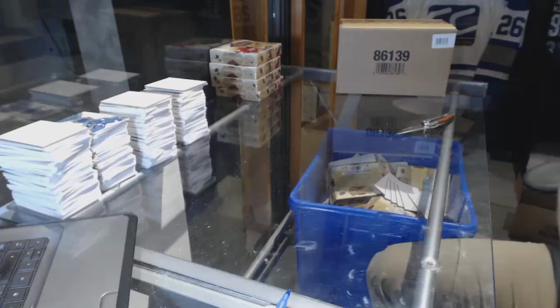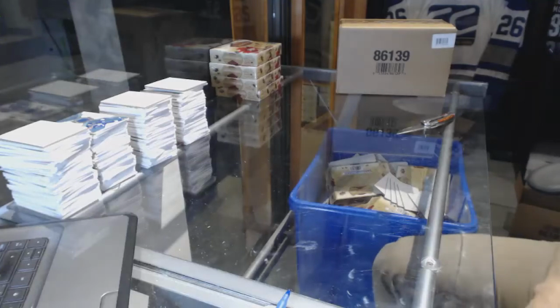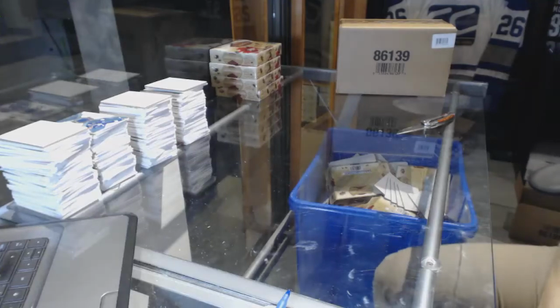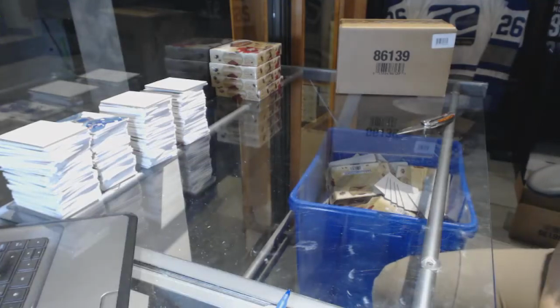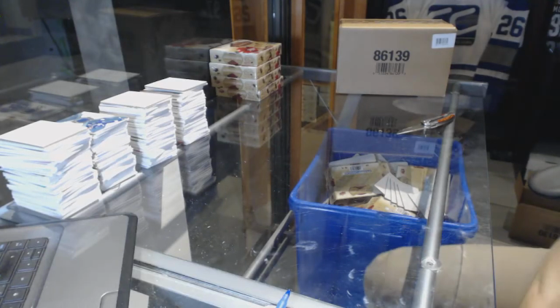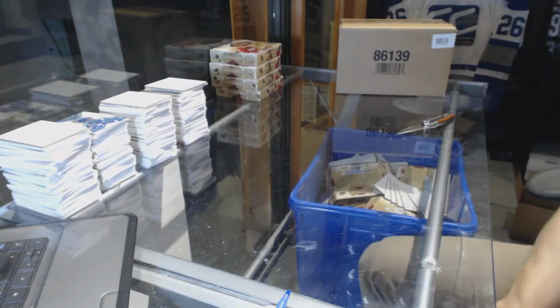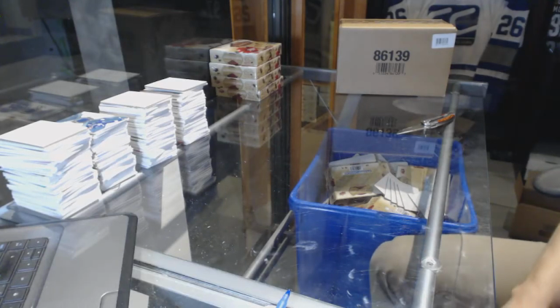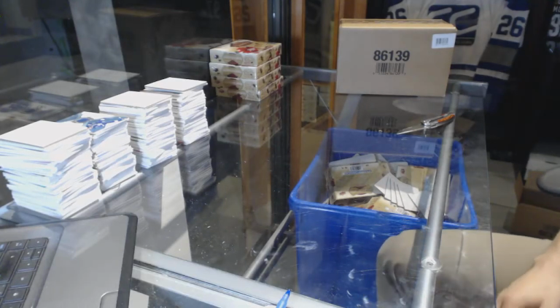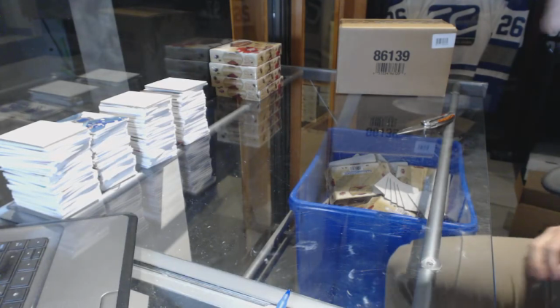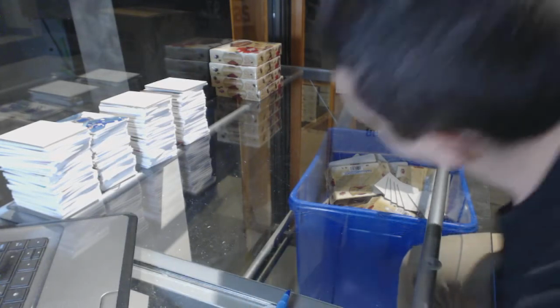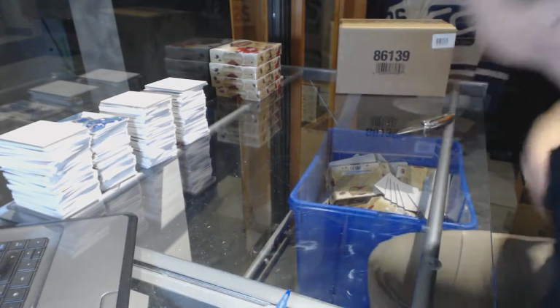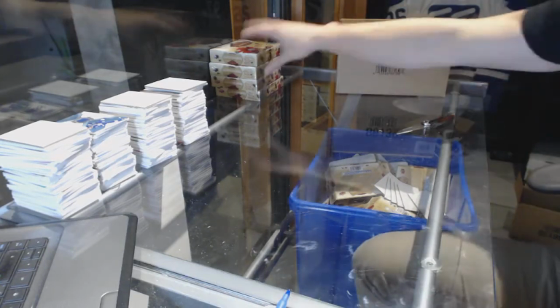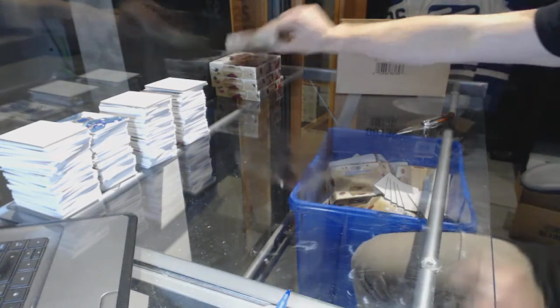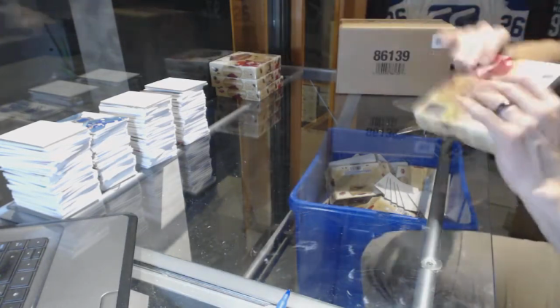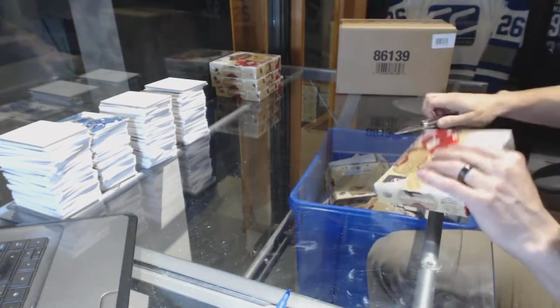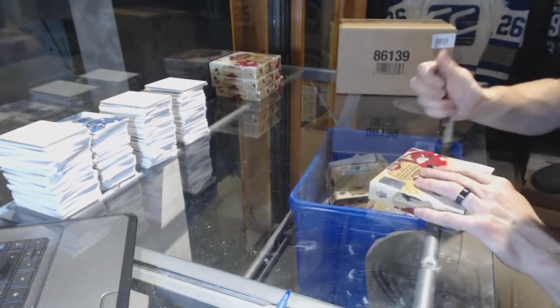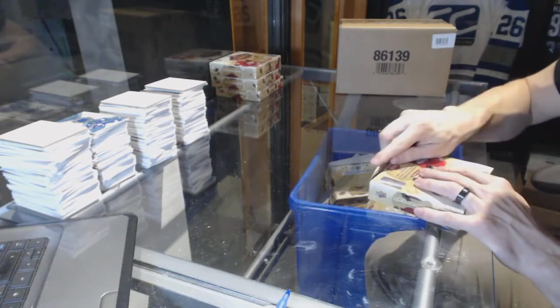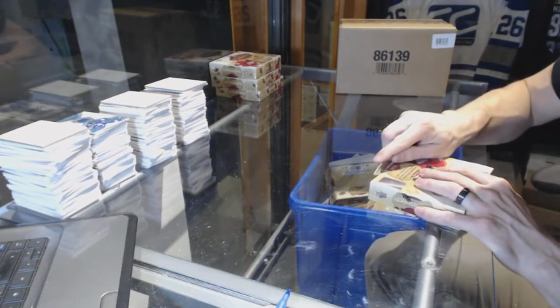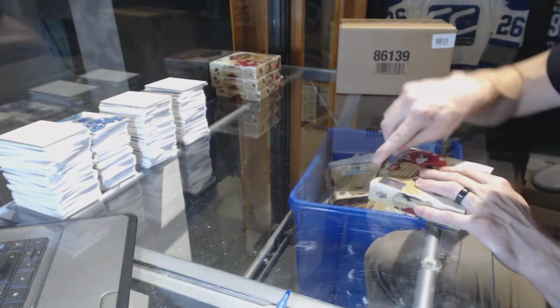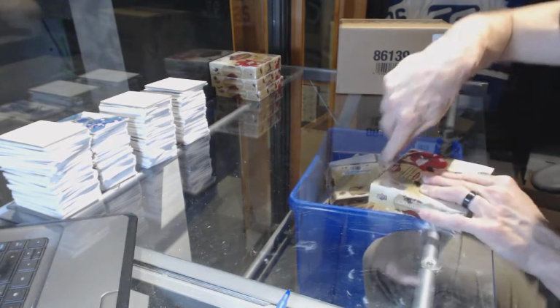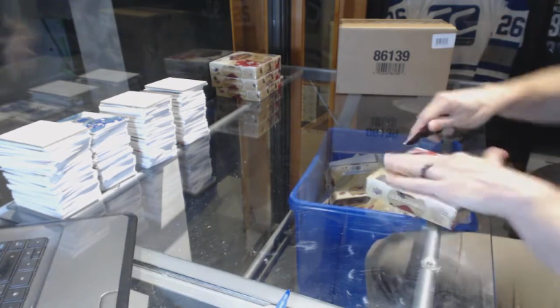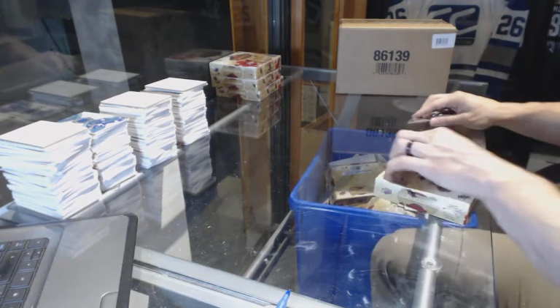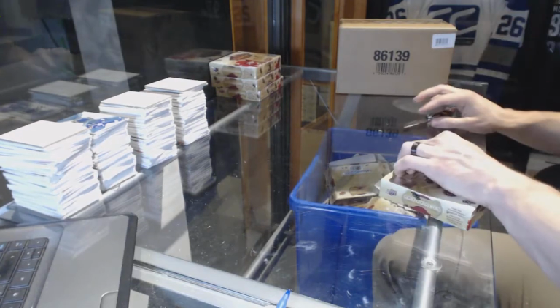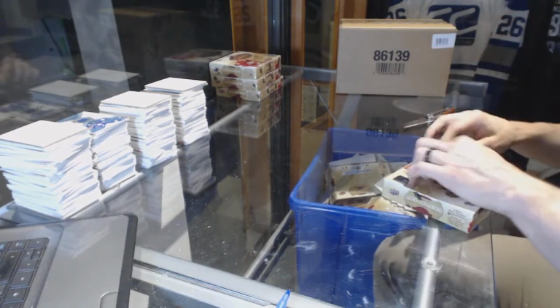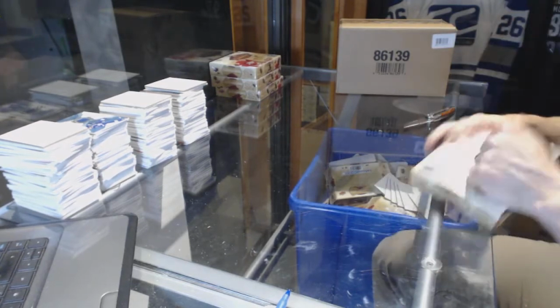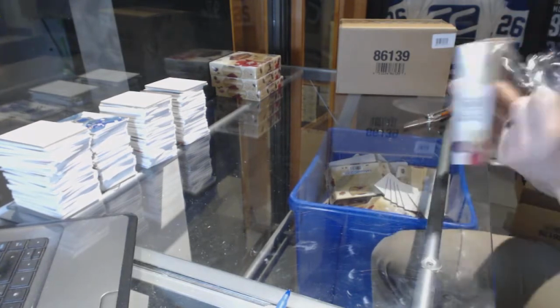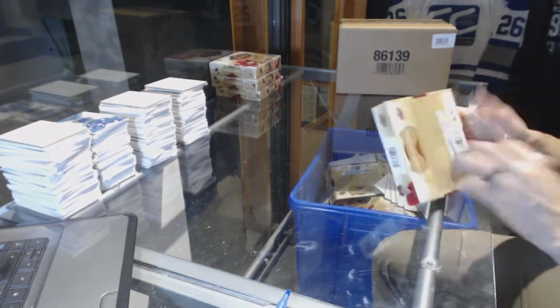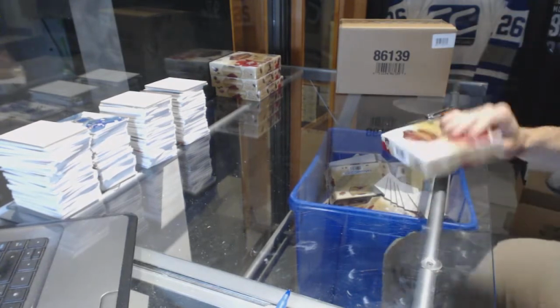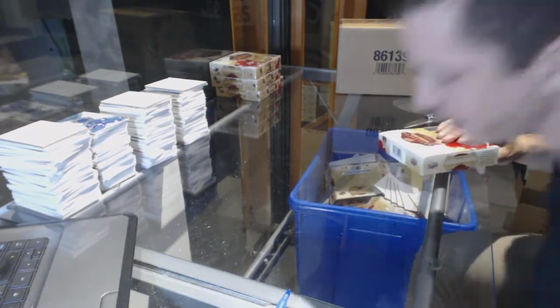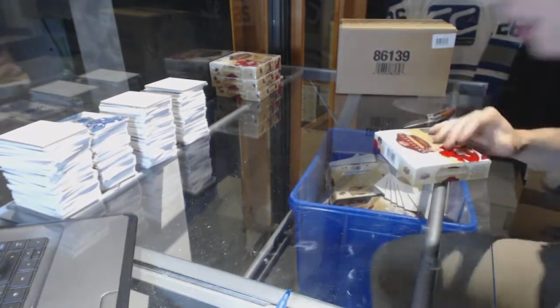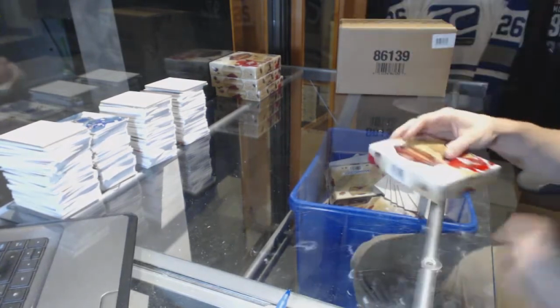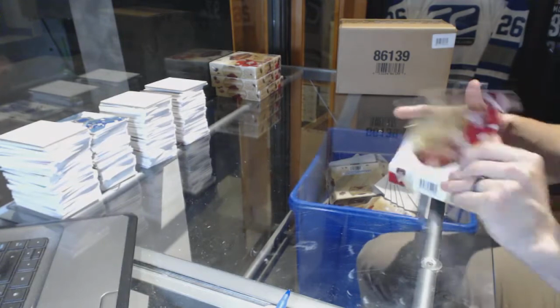Here we go, Habs for Life 1978, four box break, 2016-17 Upper Deck Artifacts.